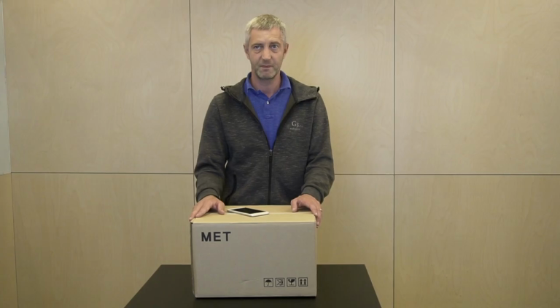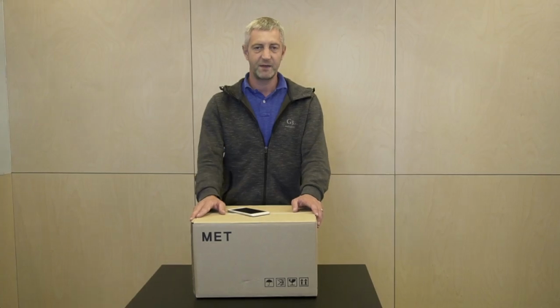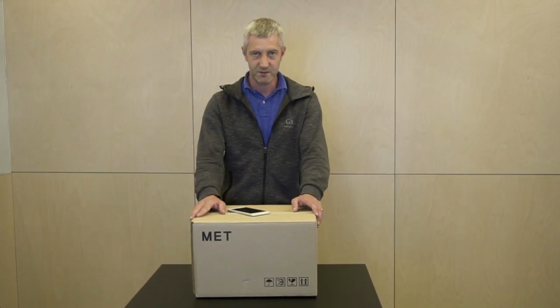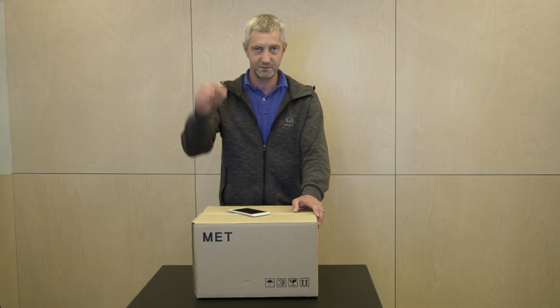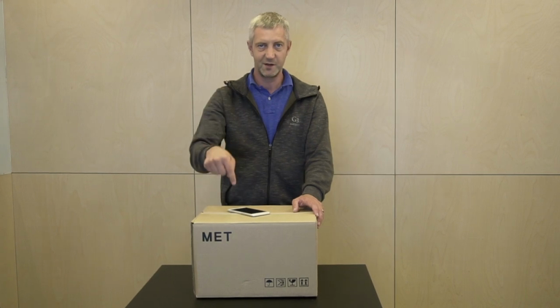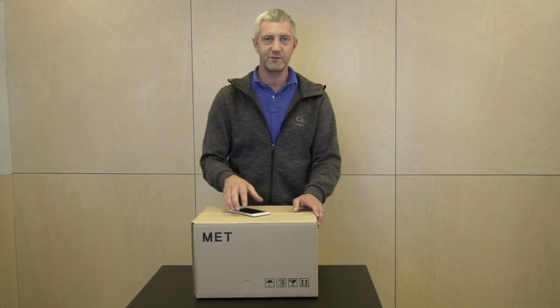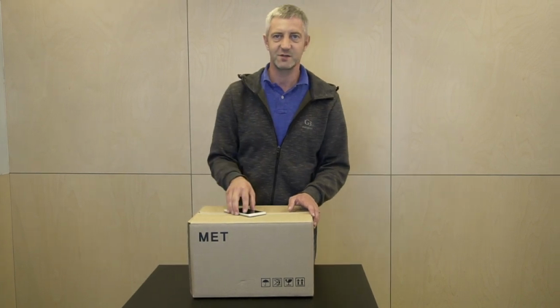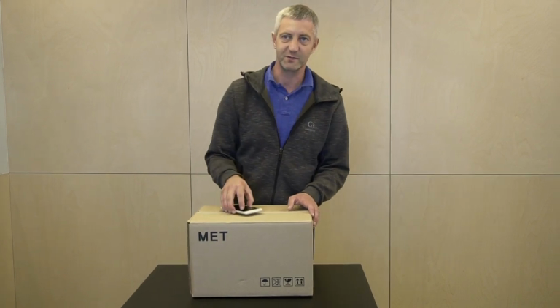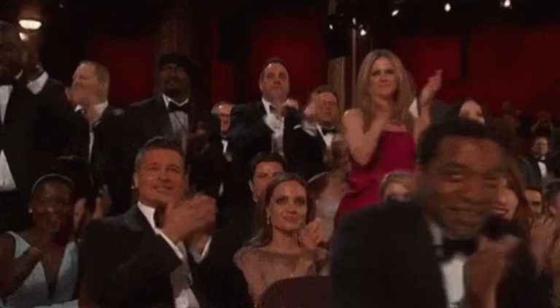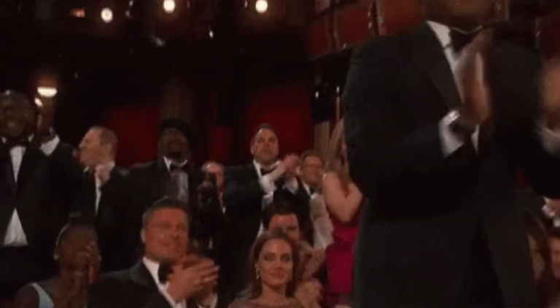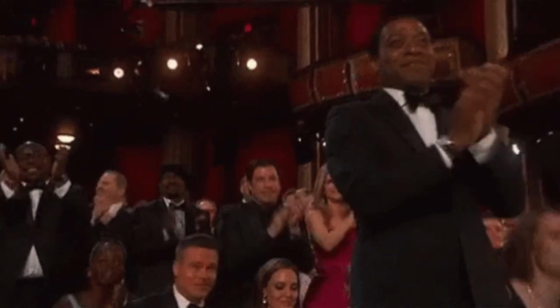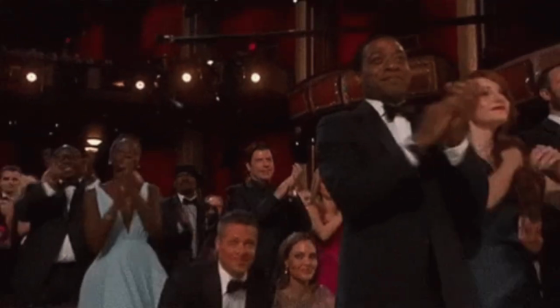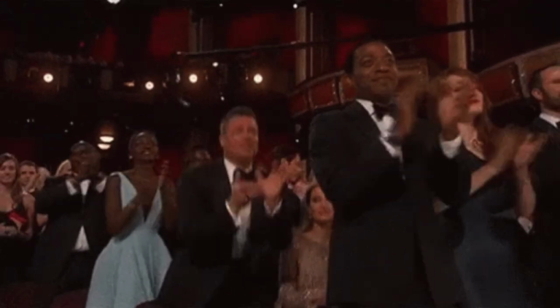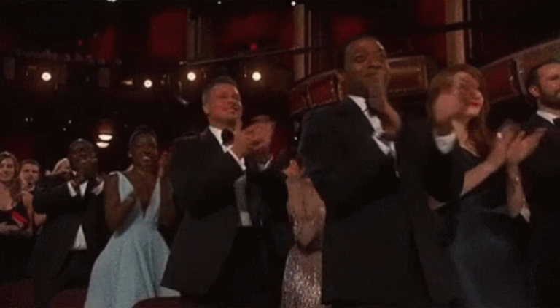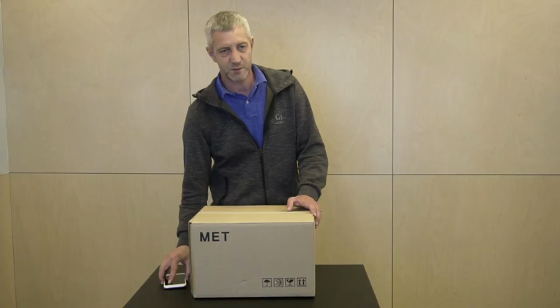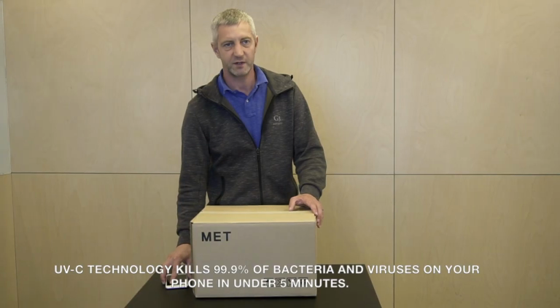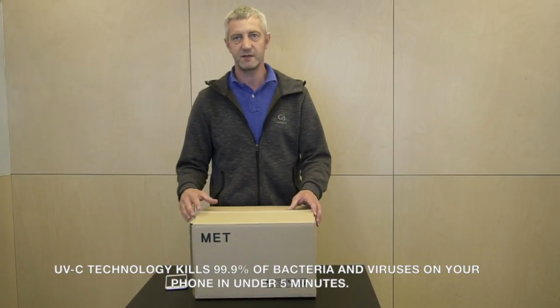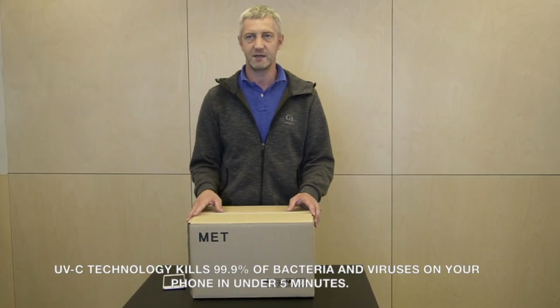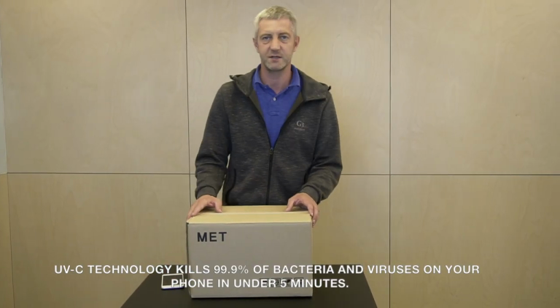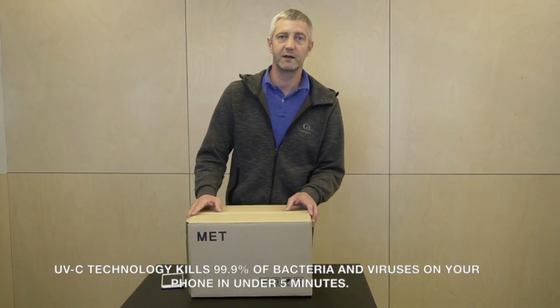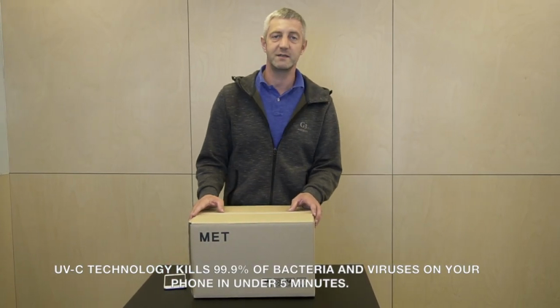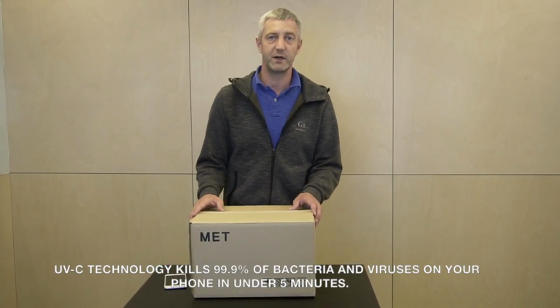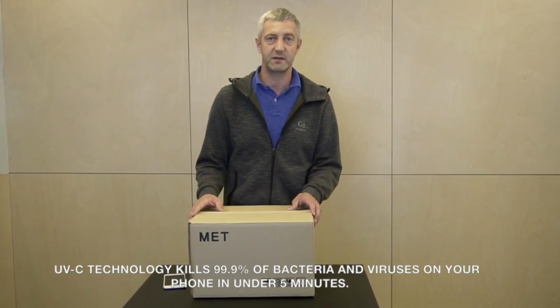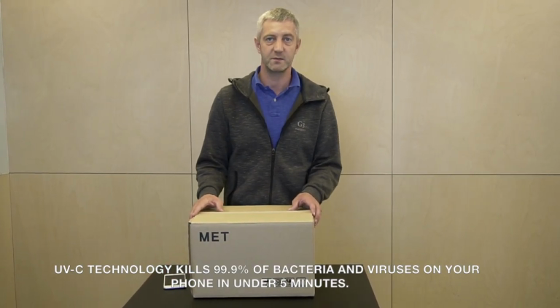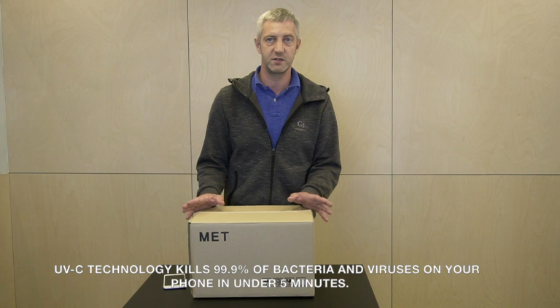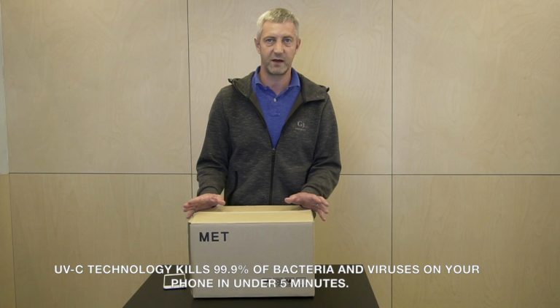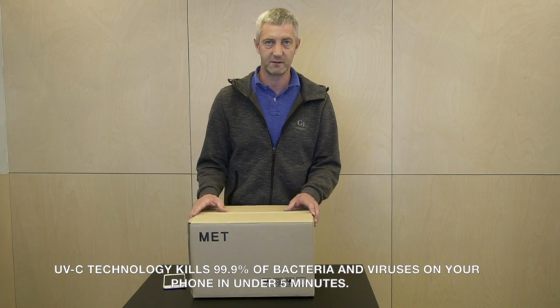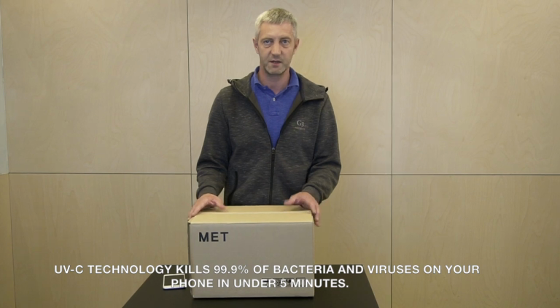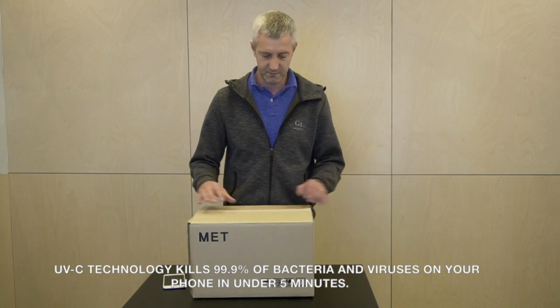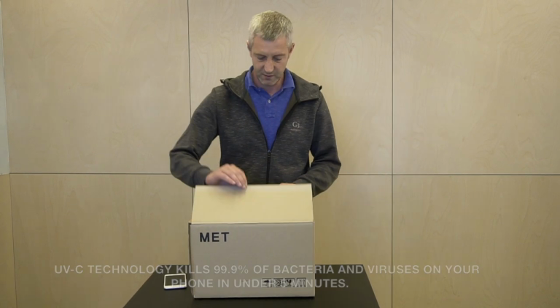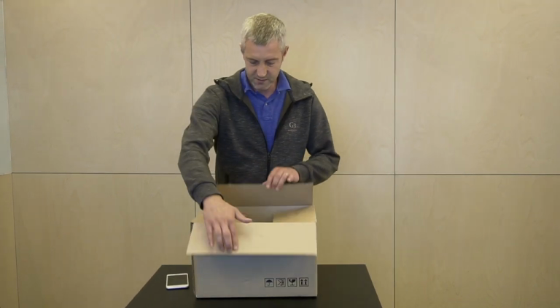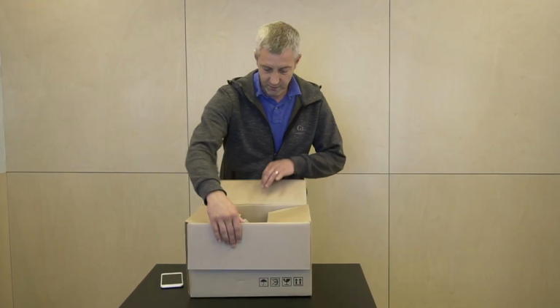And that's an issue that PhoneToaster solves. It's proven UVC light technology kills 99.9% of germs in just five minutes. So, let's take a look.